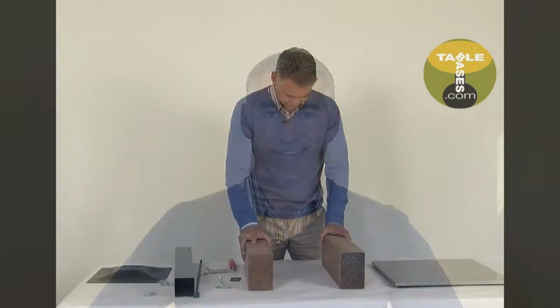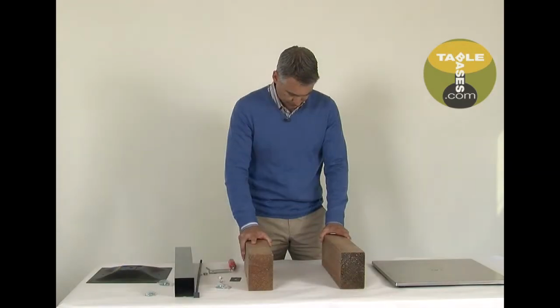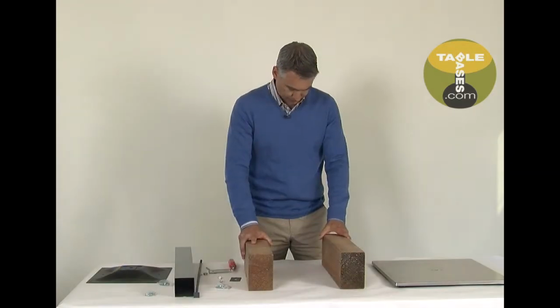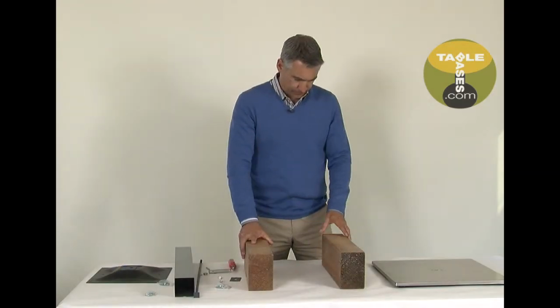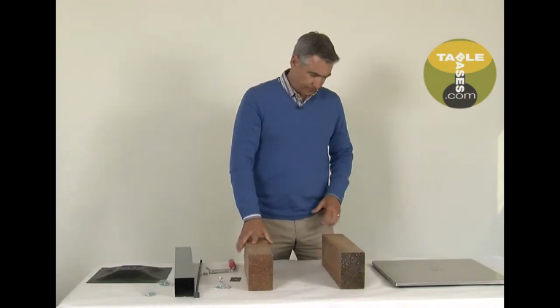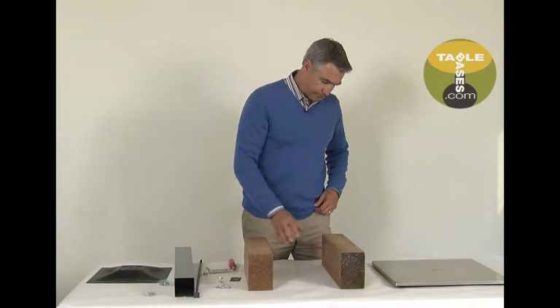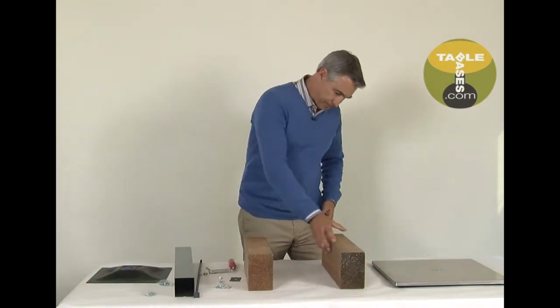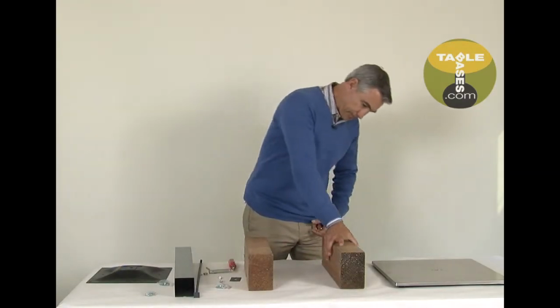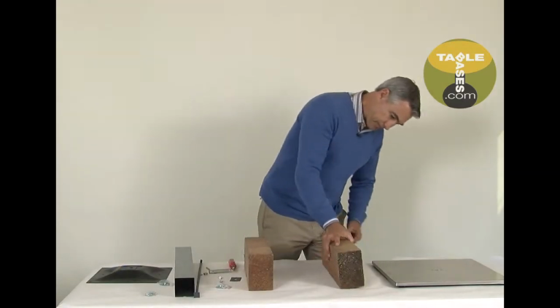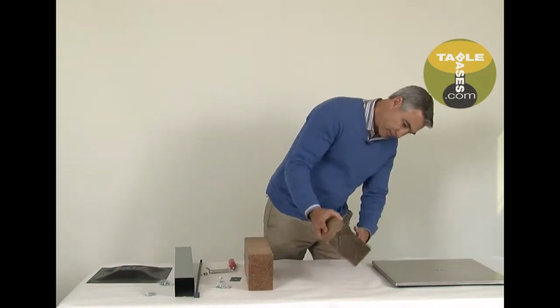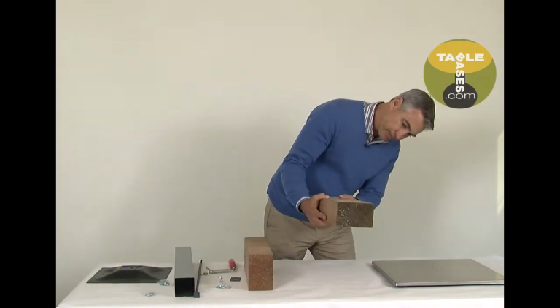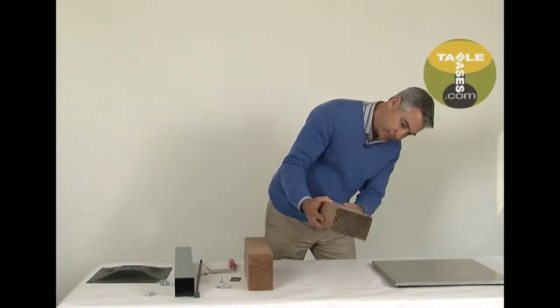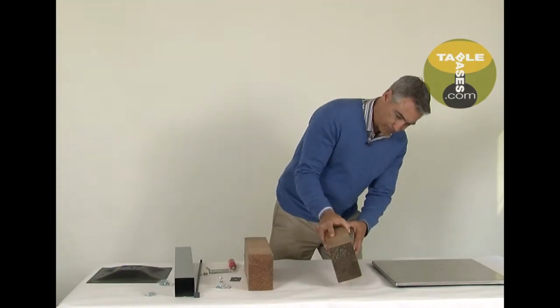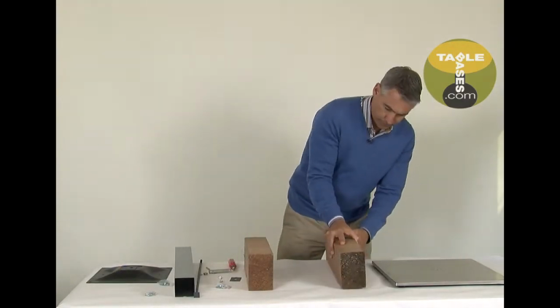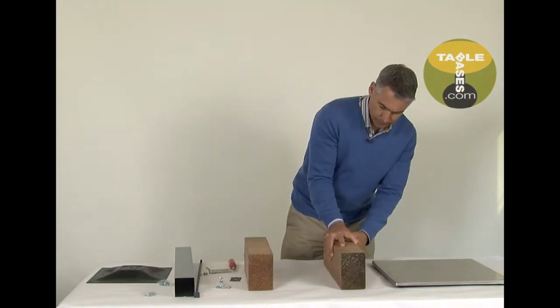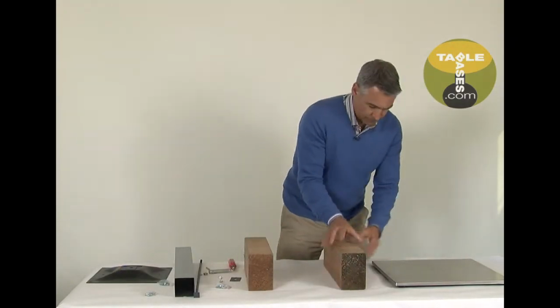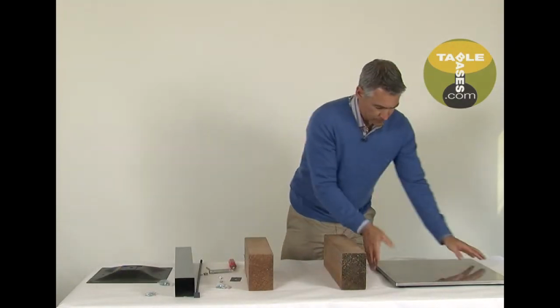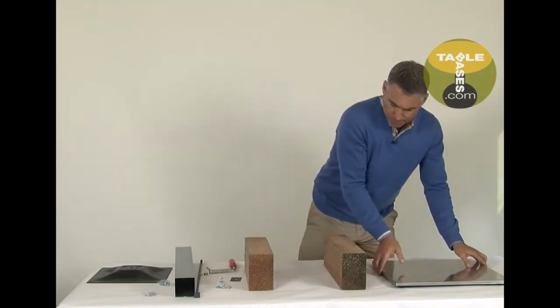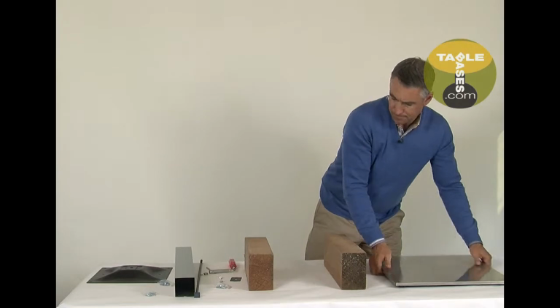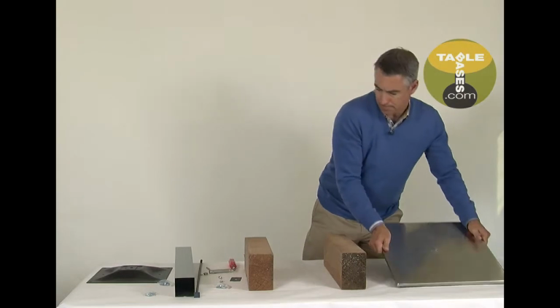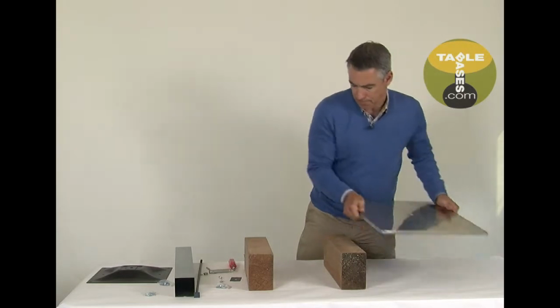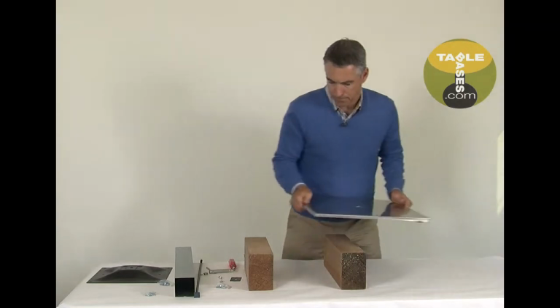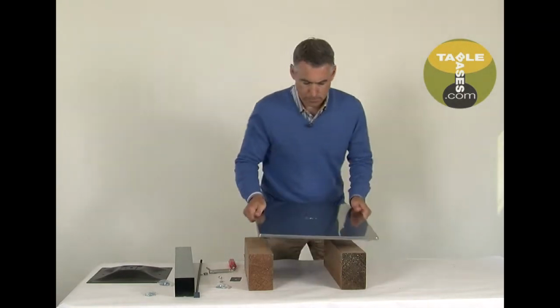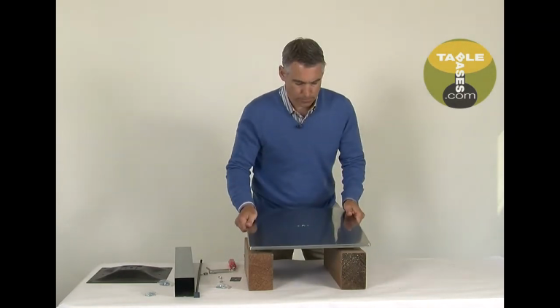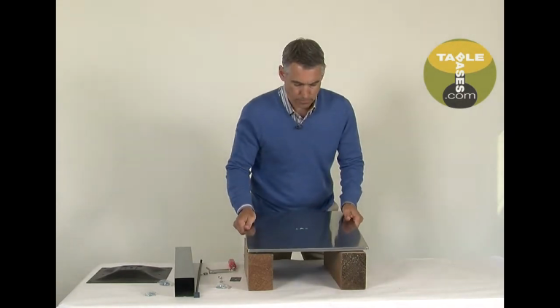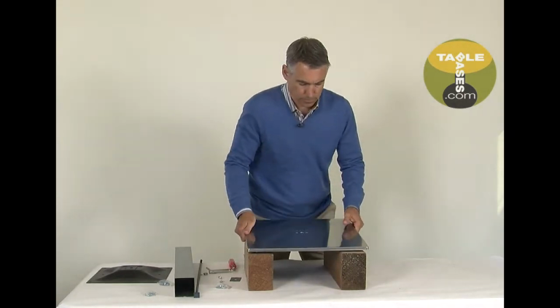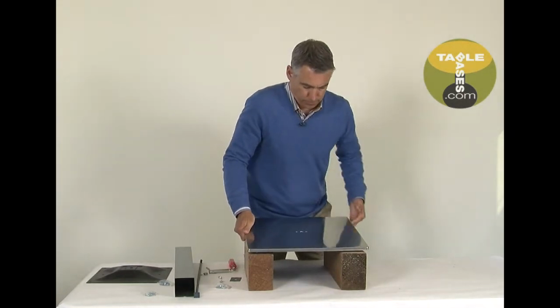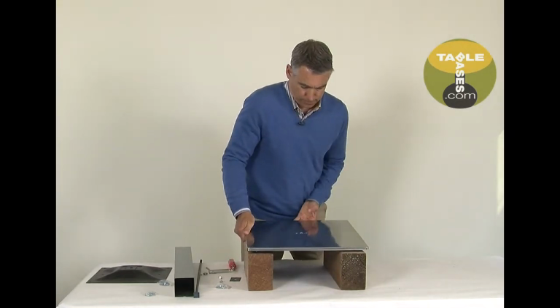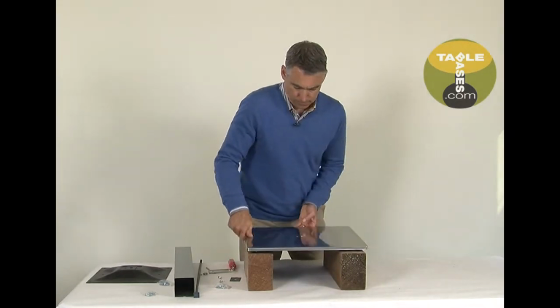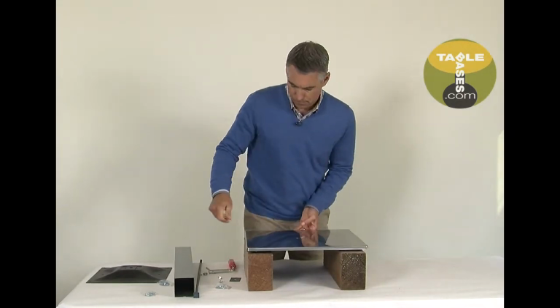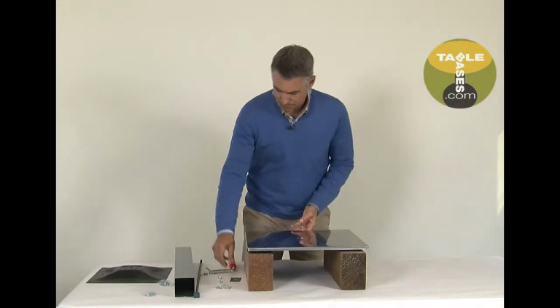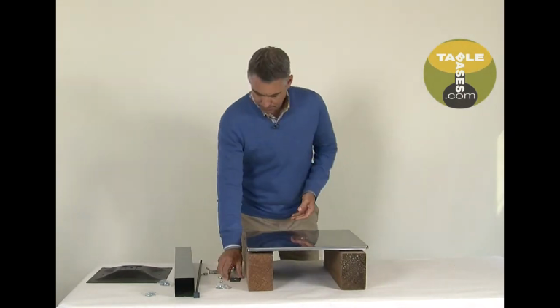We recommend that you use two blocks. First, set the two blocks about a foot apart. Set the base bottom on the blocks.